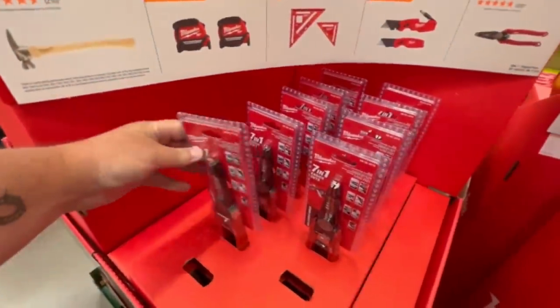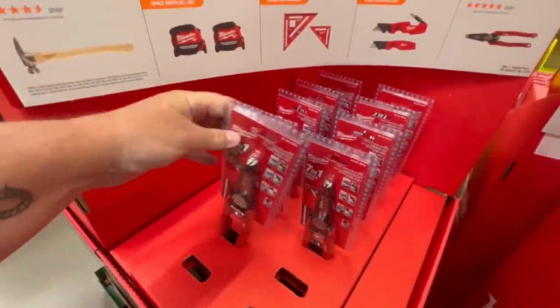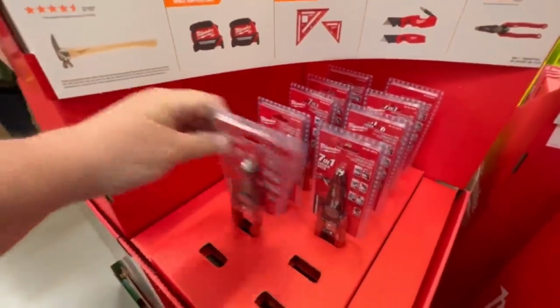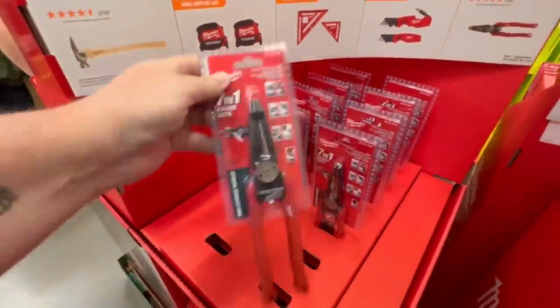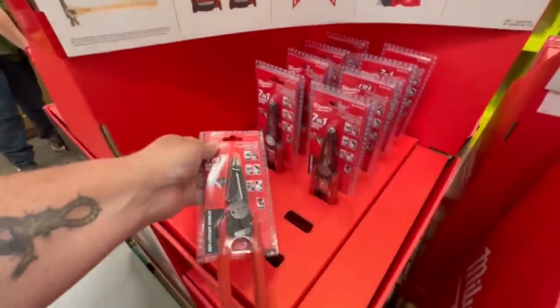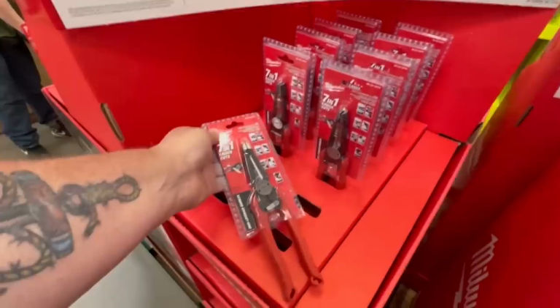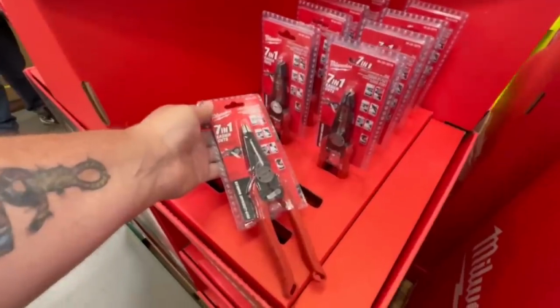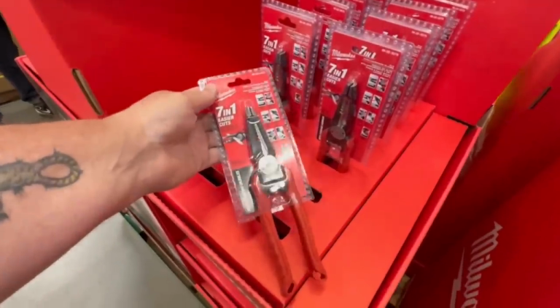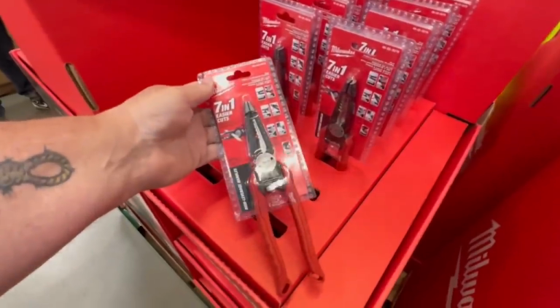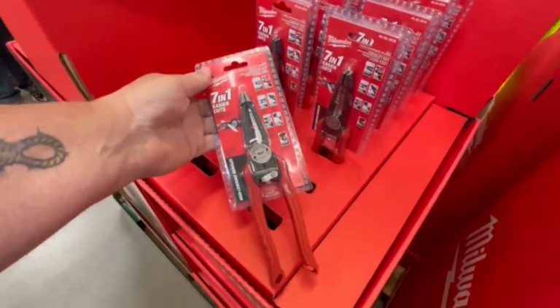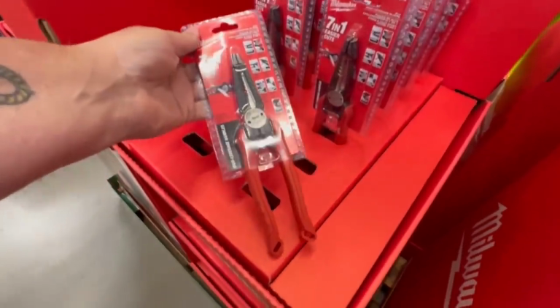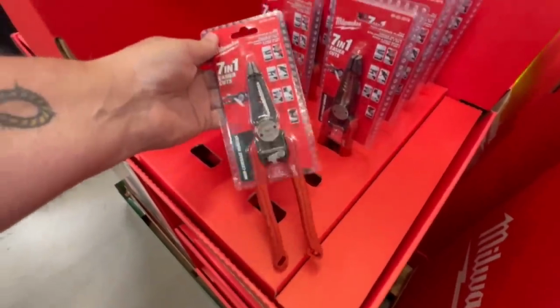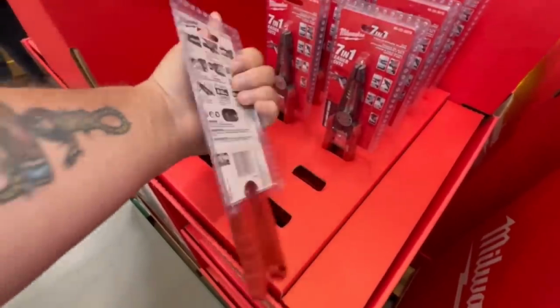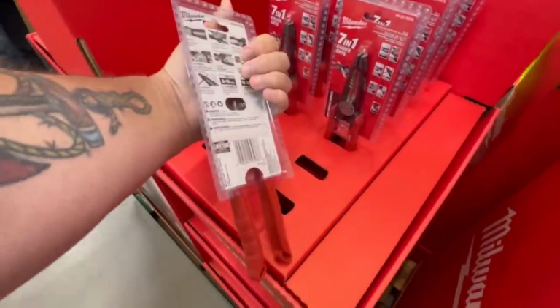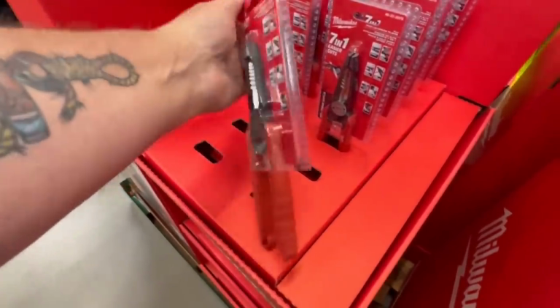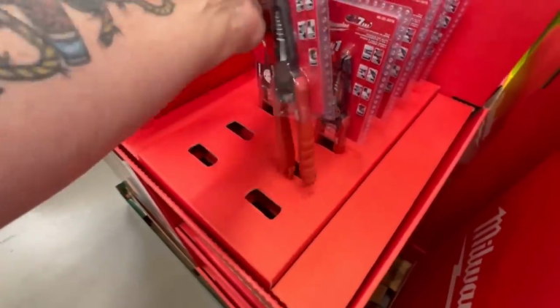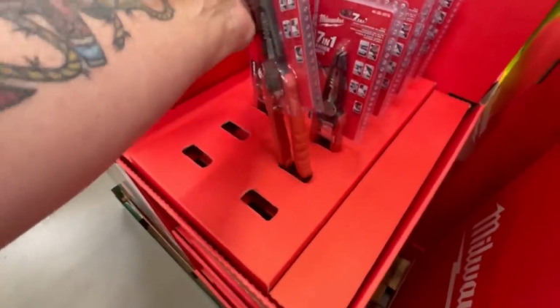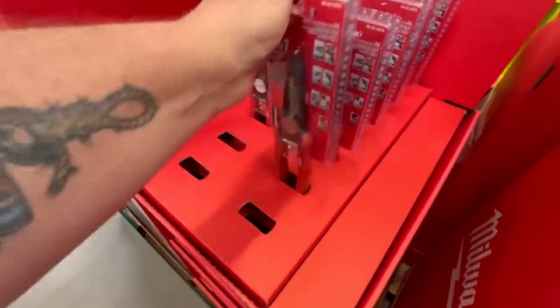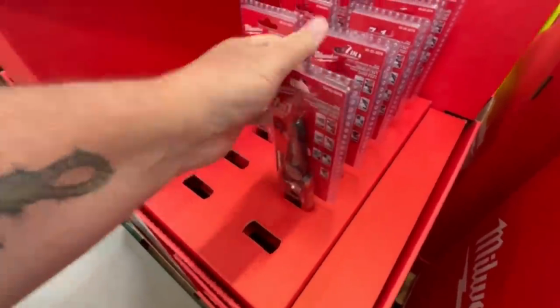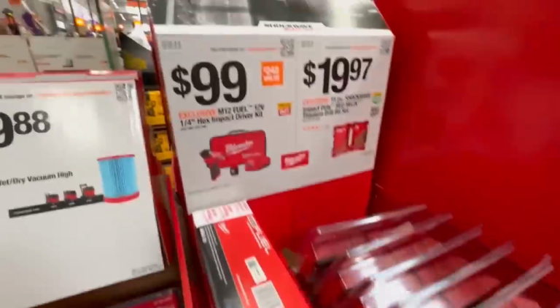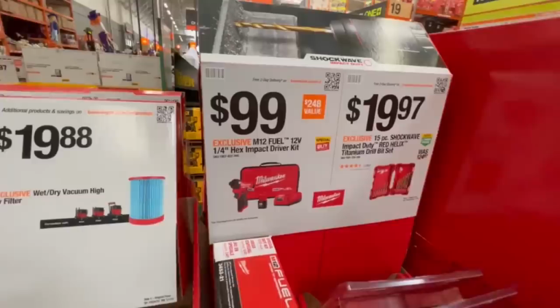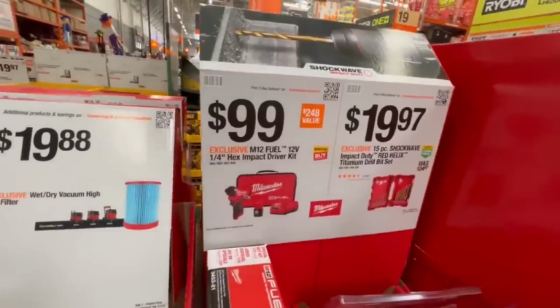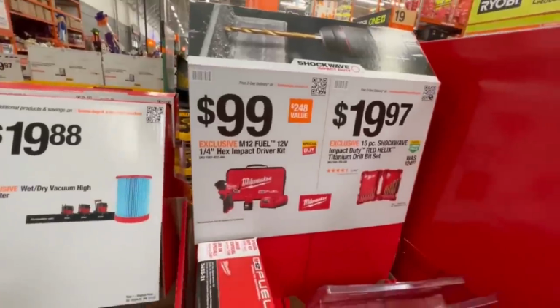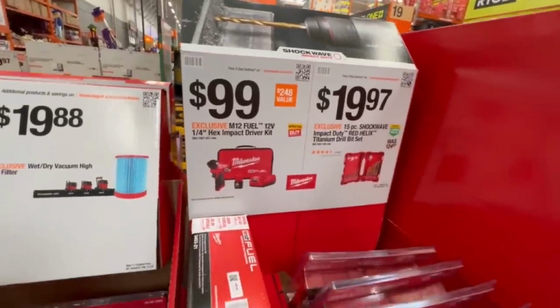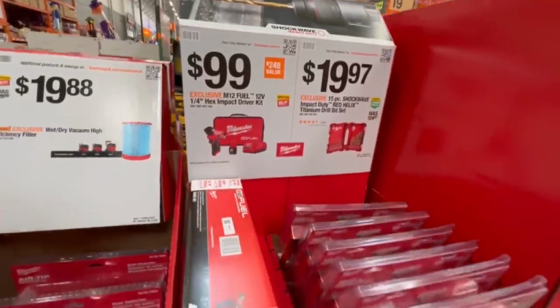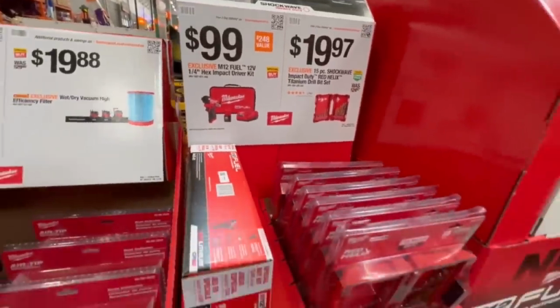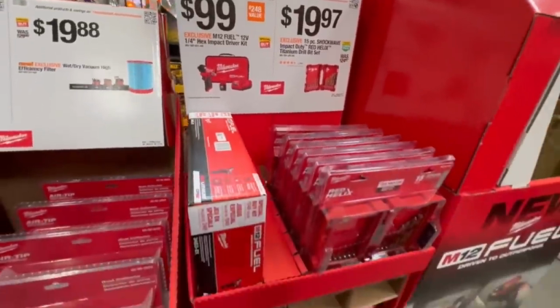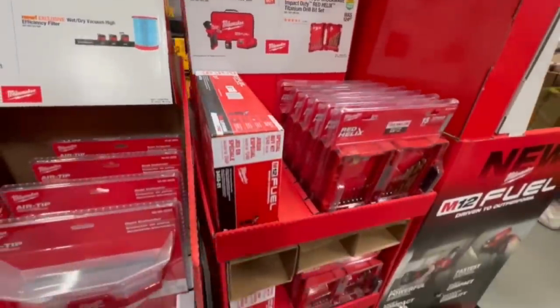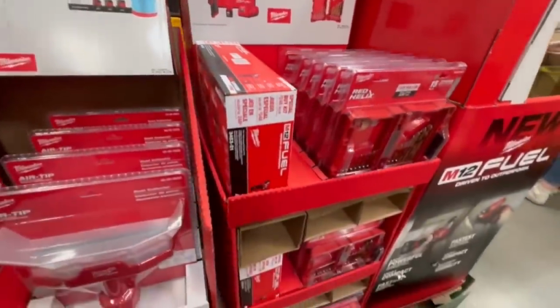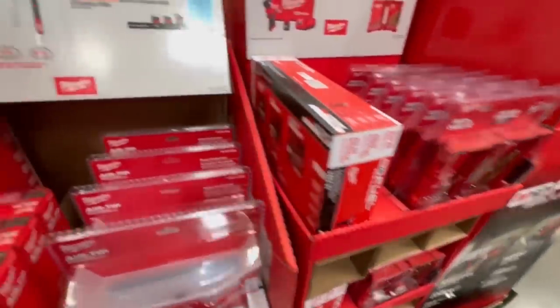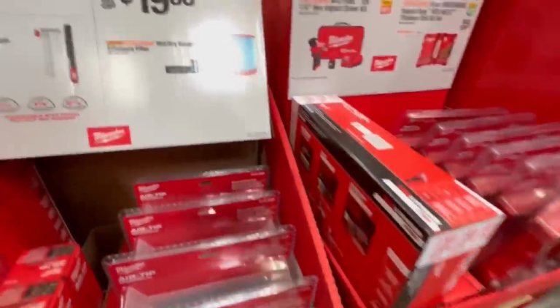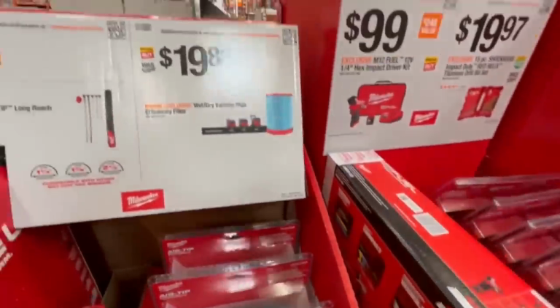This is a nice pair of wire strippers there. I don't think they're made in the USA — I was looking to see if I saw a made in the USA logo. I didn't see anything on that. There's that Milwaukee impact again — $99 on that.